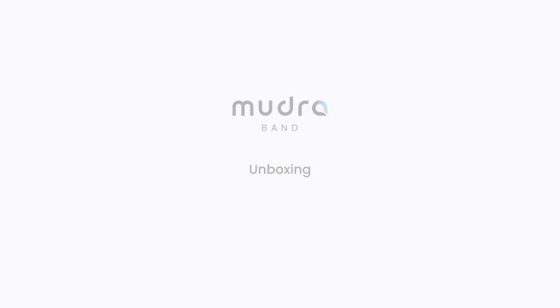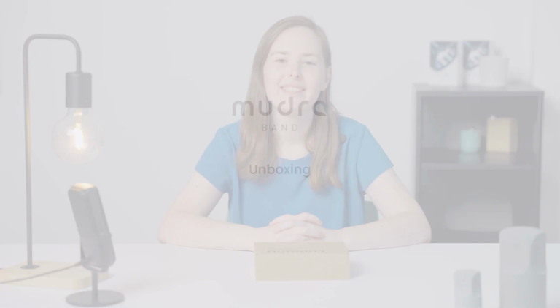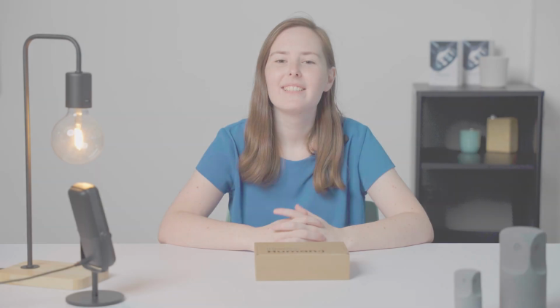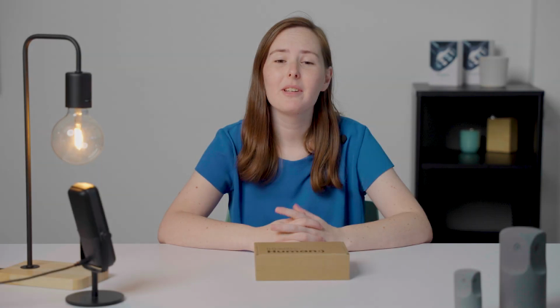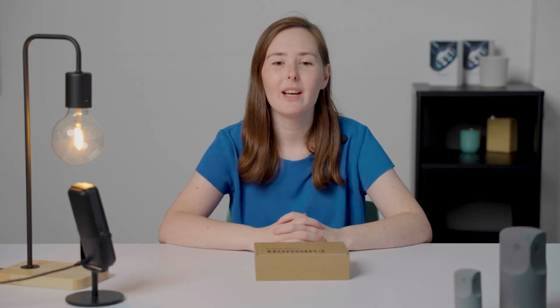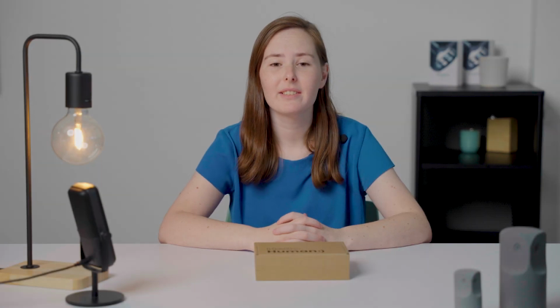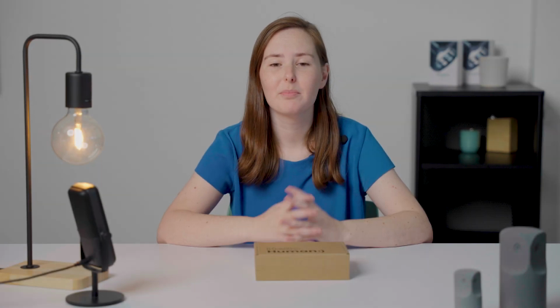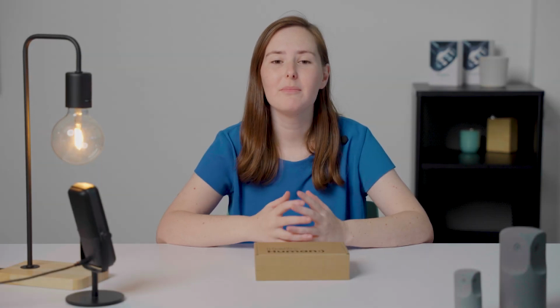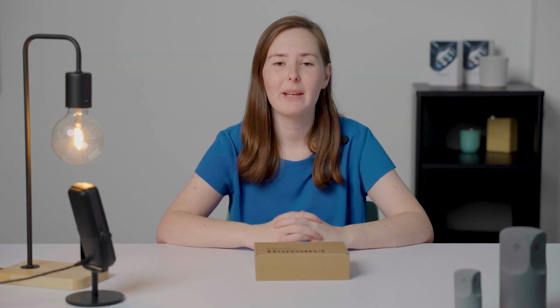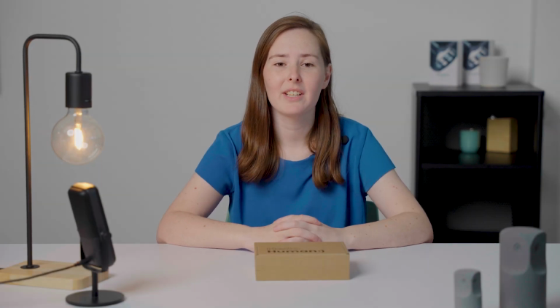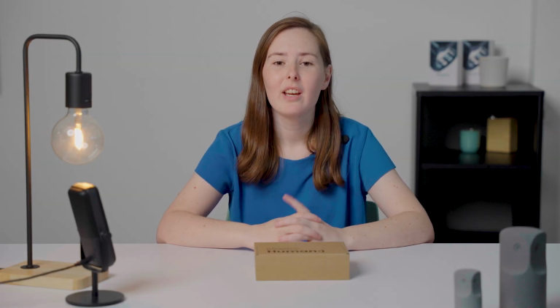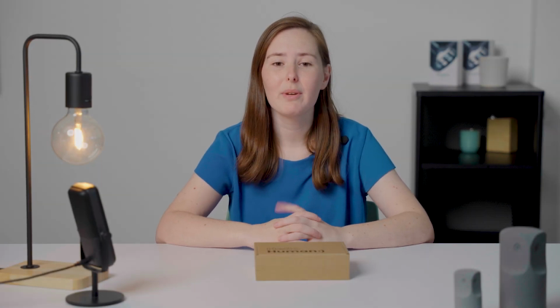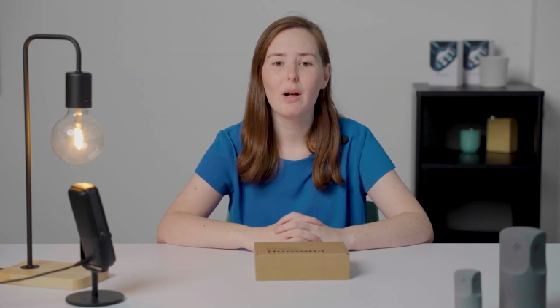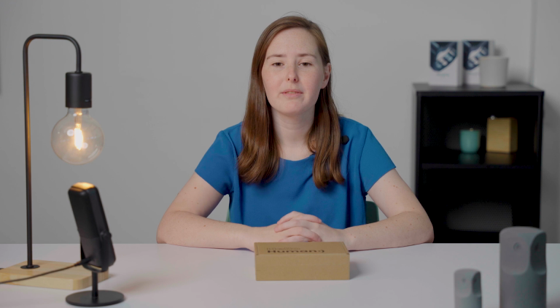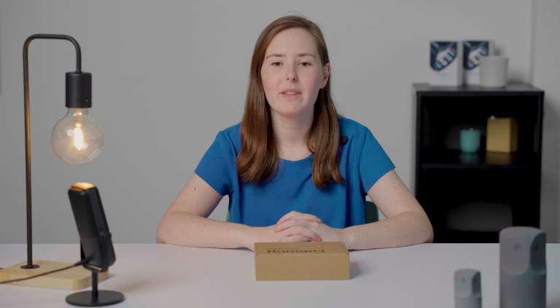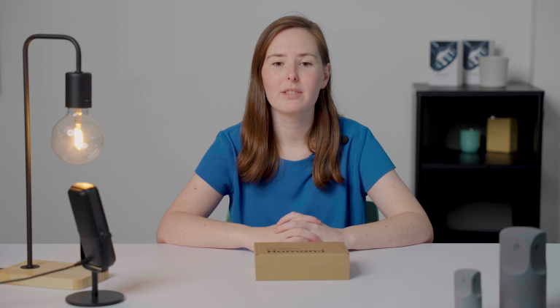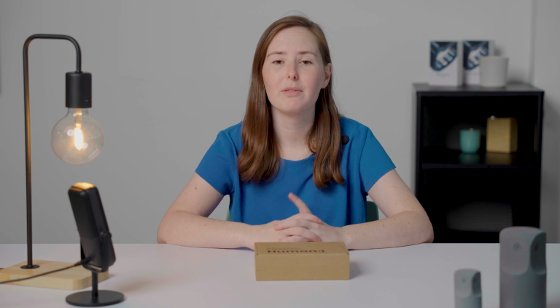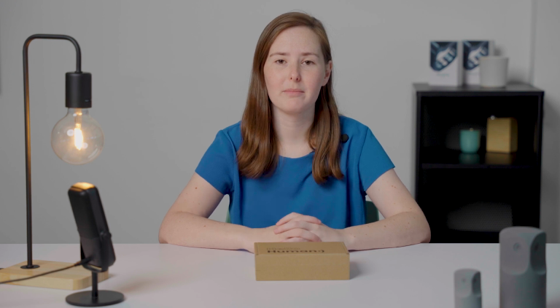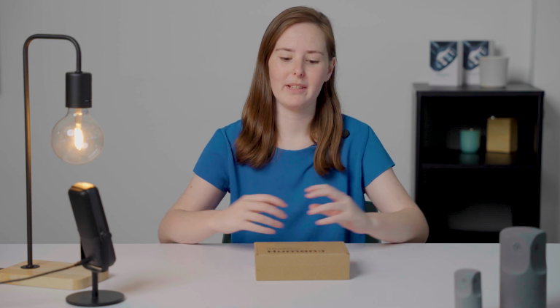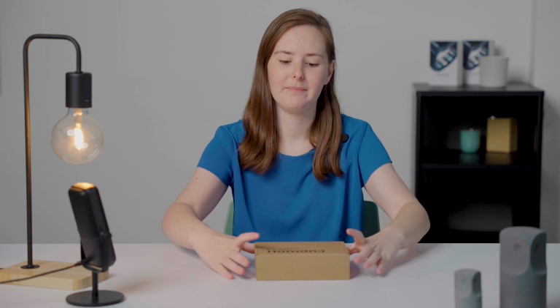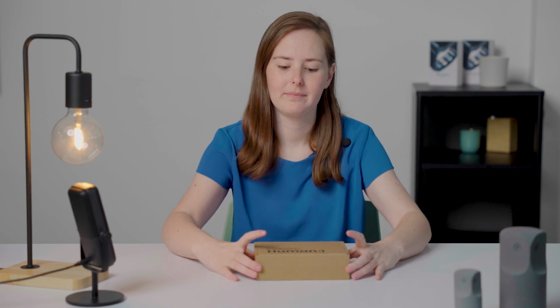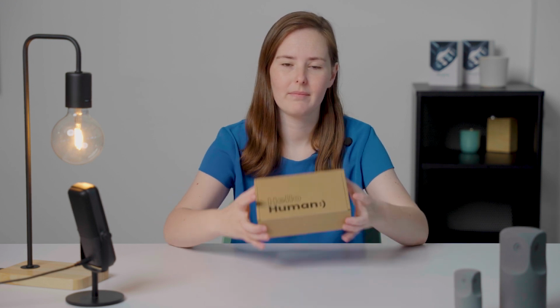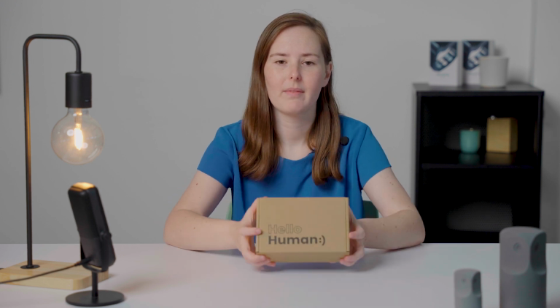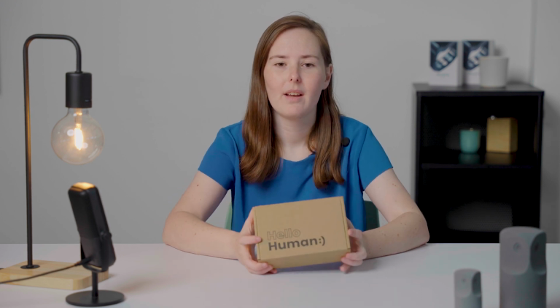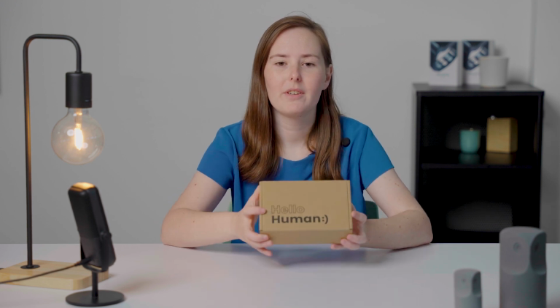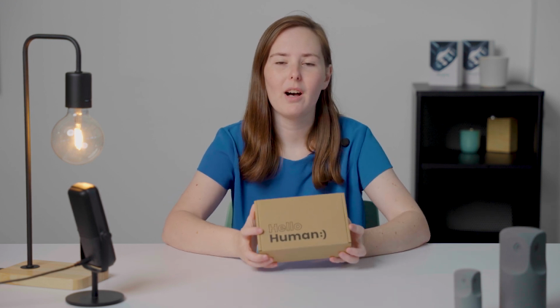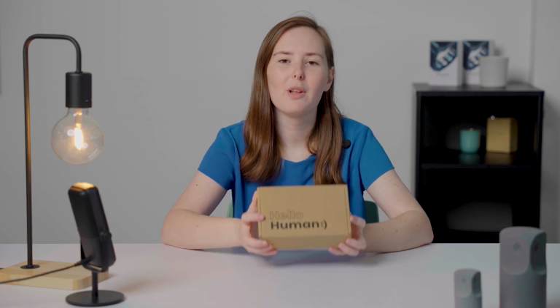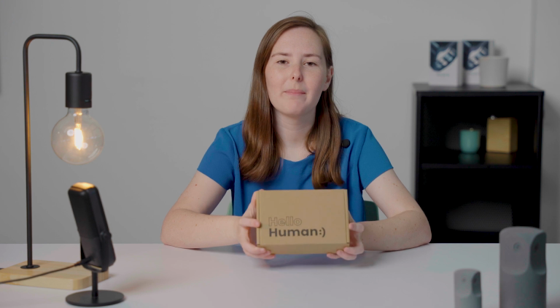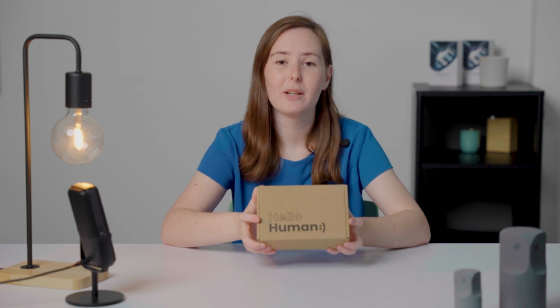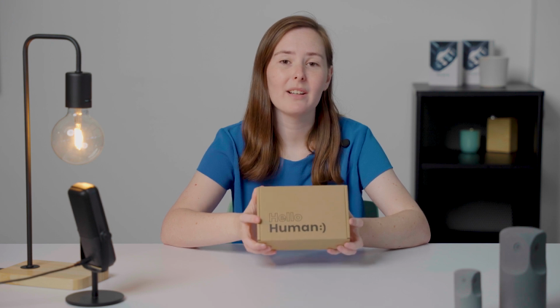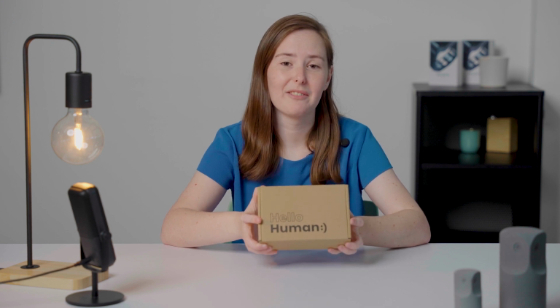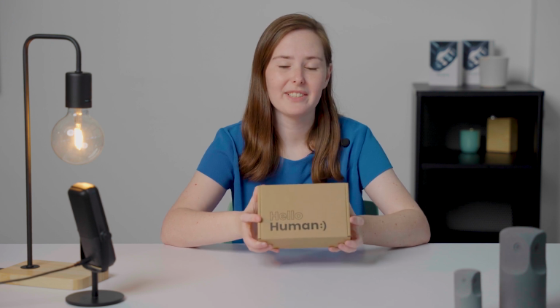Hi. Today I'm going to be unboxing this brand new Mujurband package and showing you all what you receive in the box when you order the Mujurband. First of all, we'll open up the cardboard box that it arrives in.